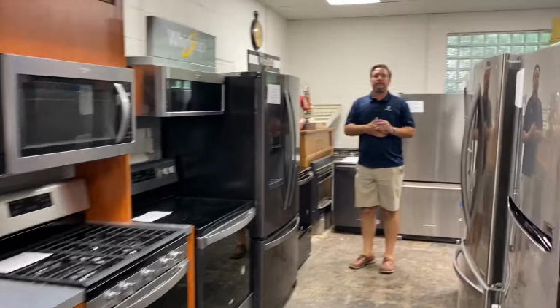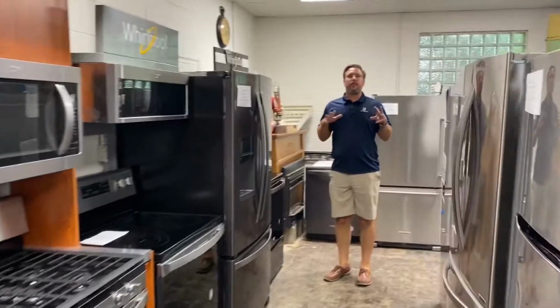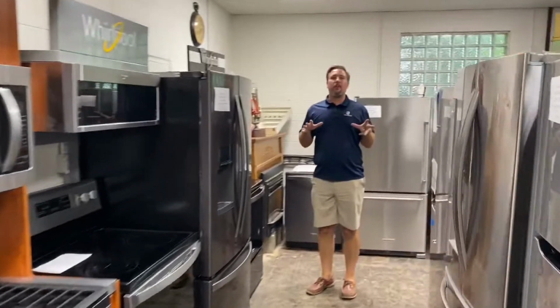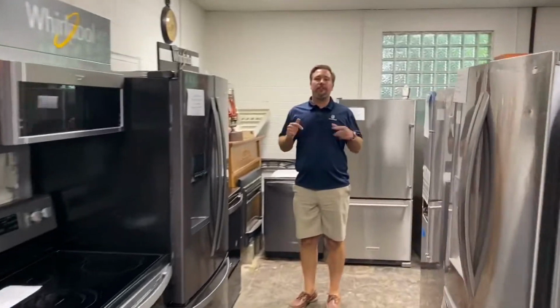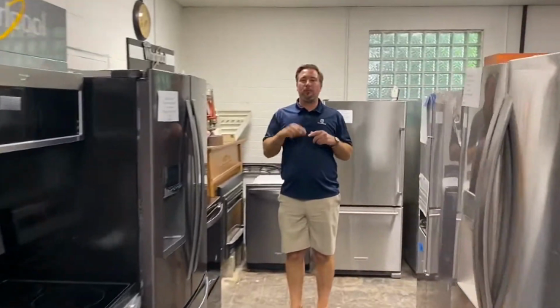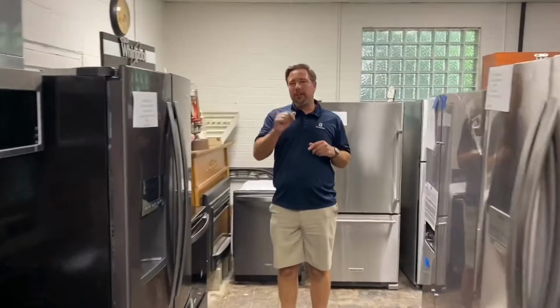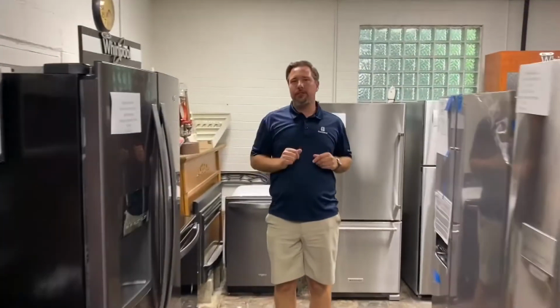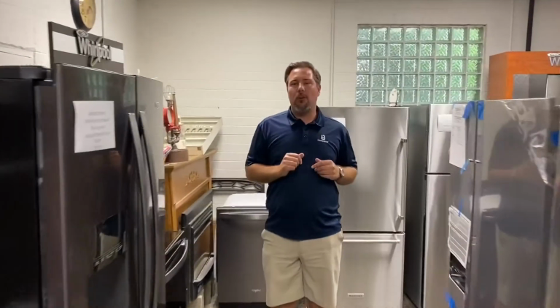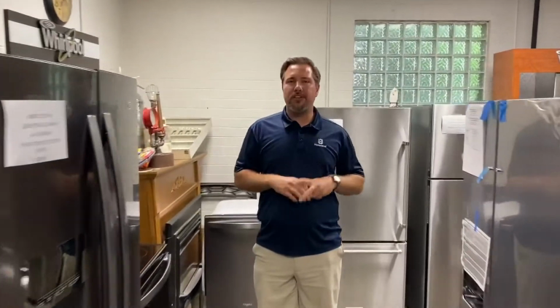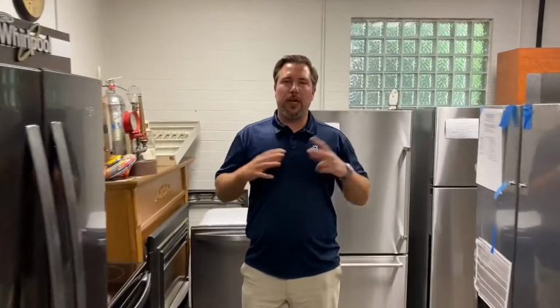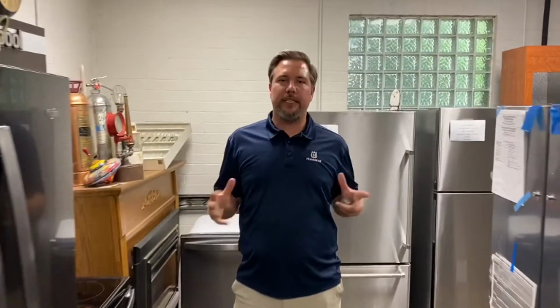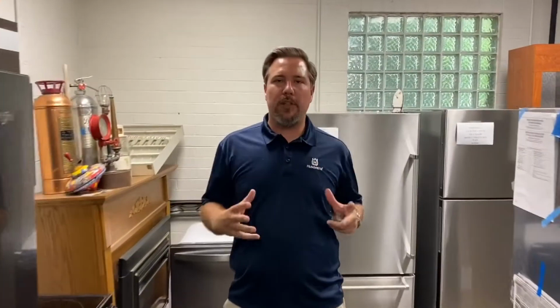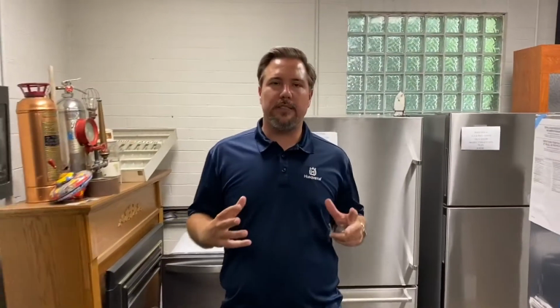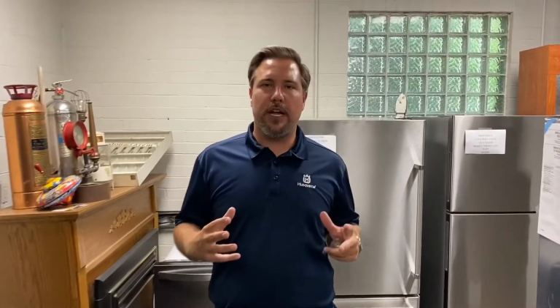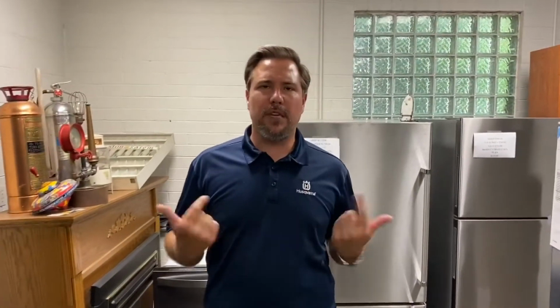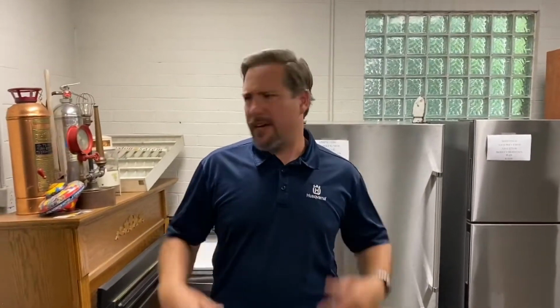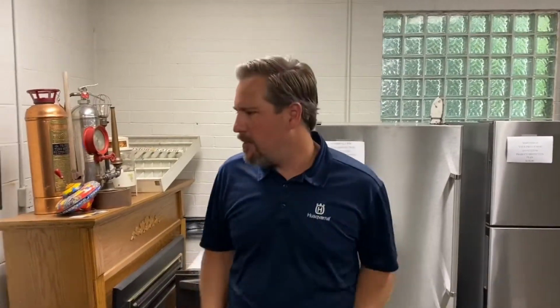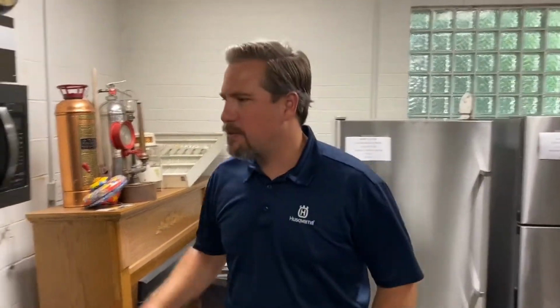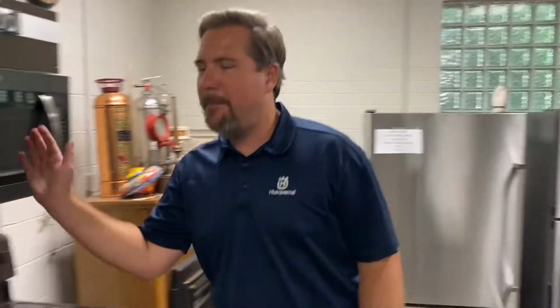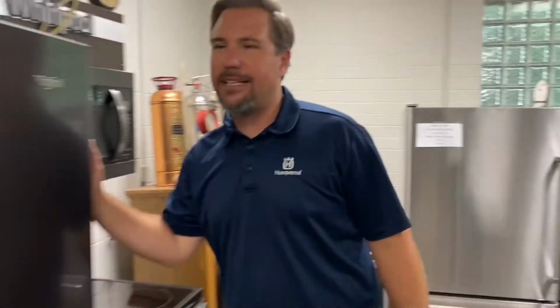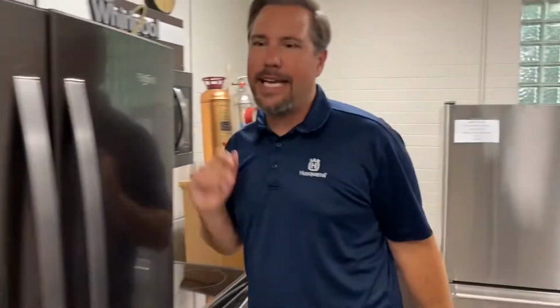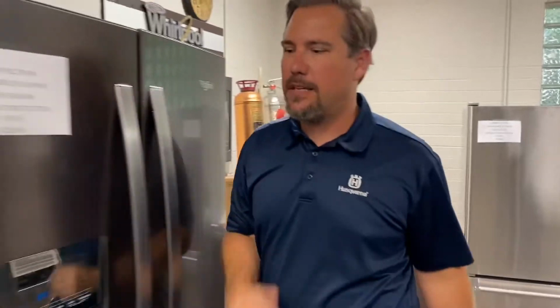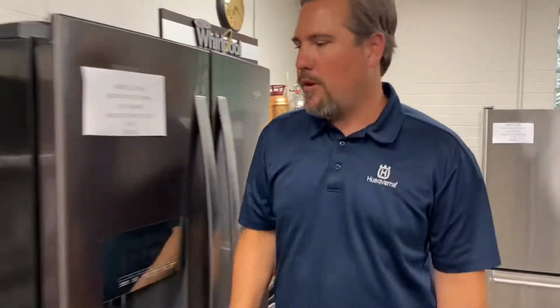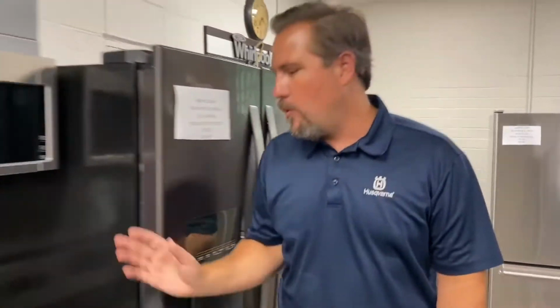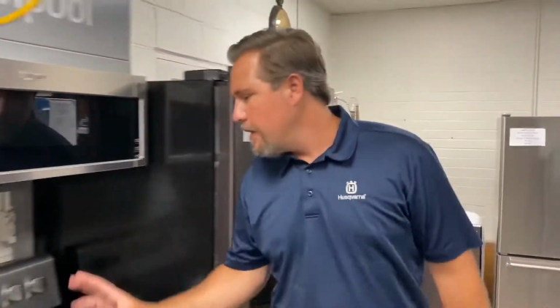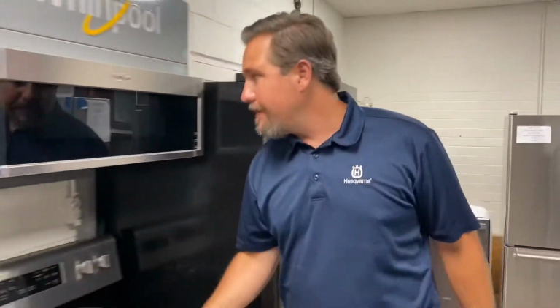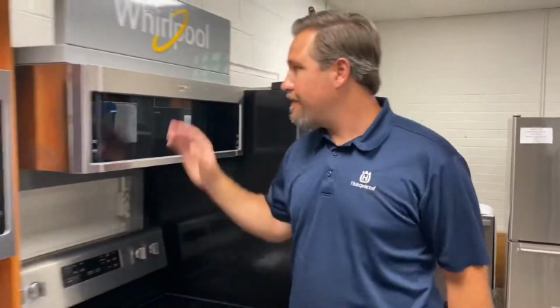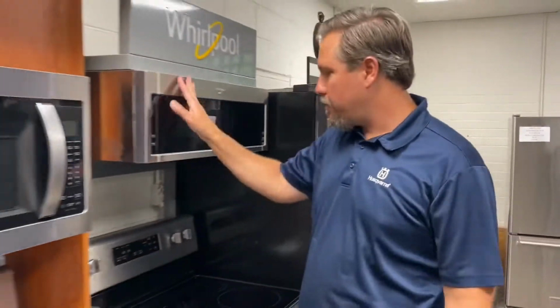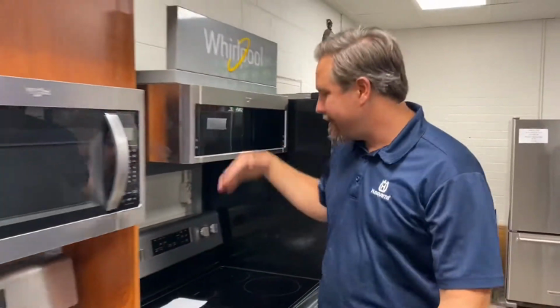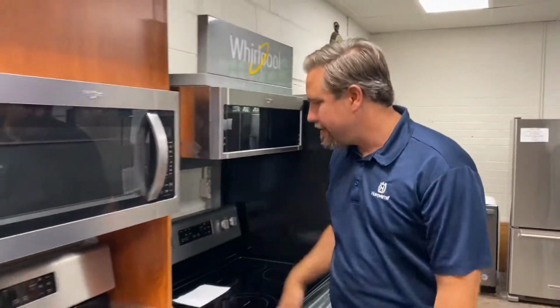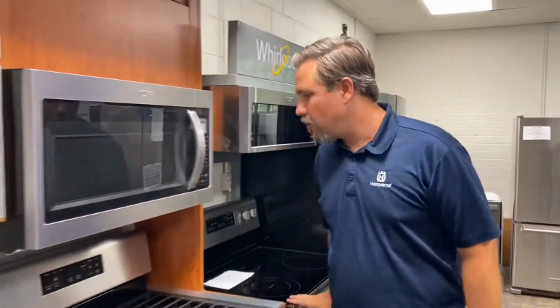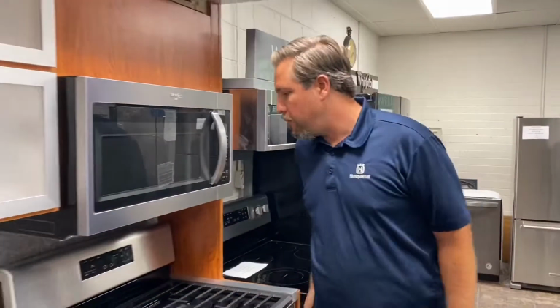Folks, if you were building a new home or you just want to update the appliances in your house, come to Craigville Appliance. We've got black stainless in Whirlpool. We've got fingerprint resistant in Whirlpool.